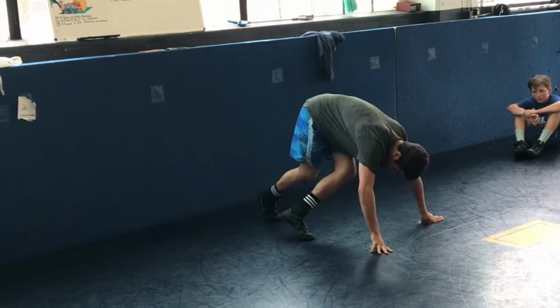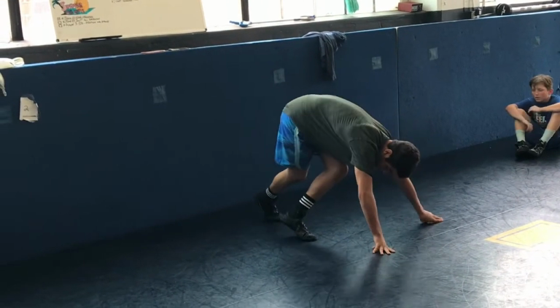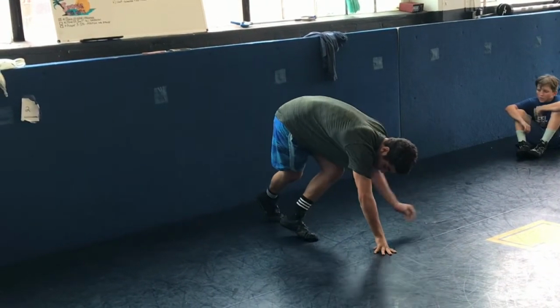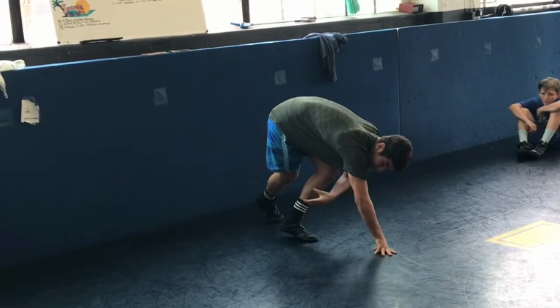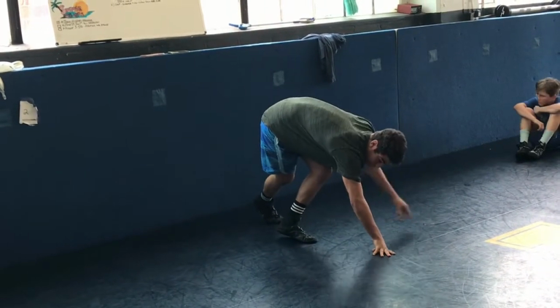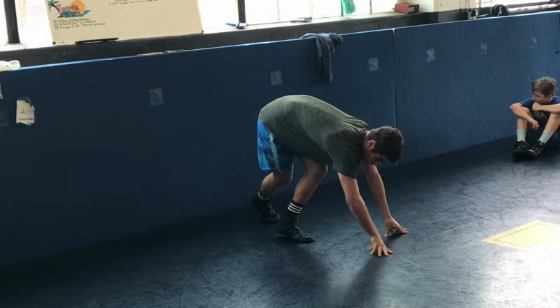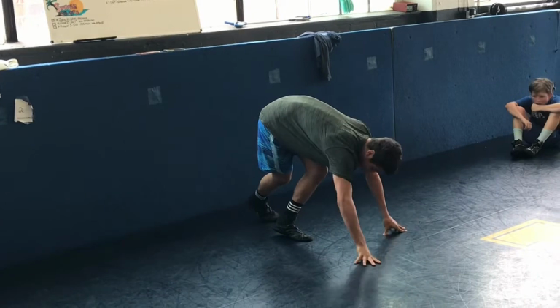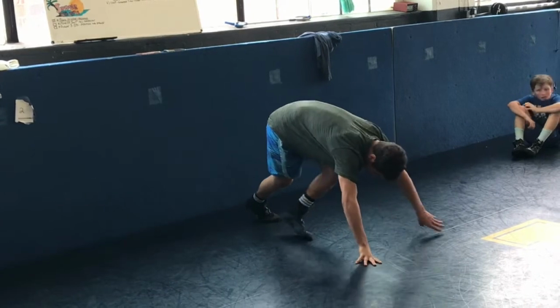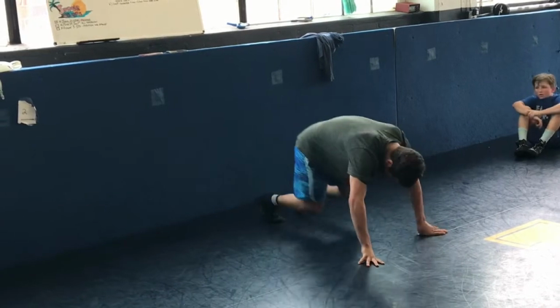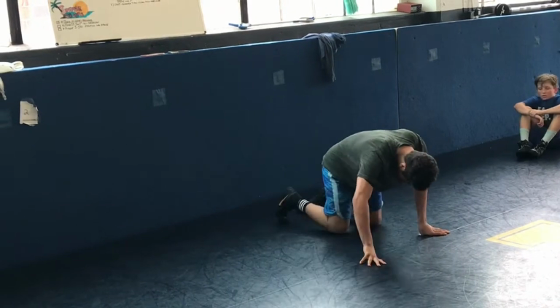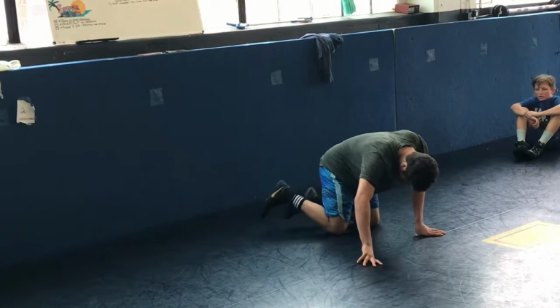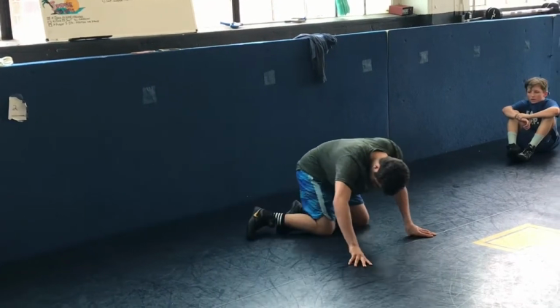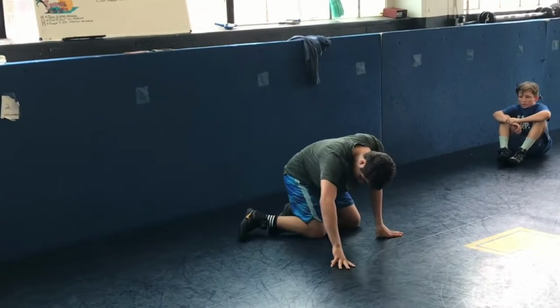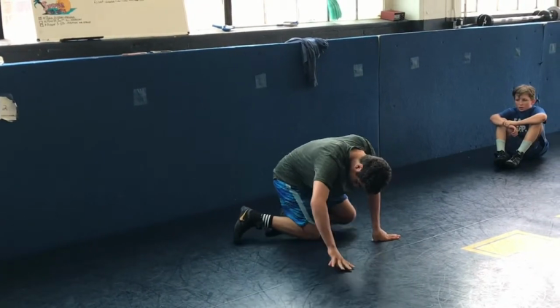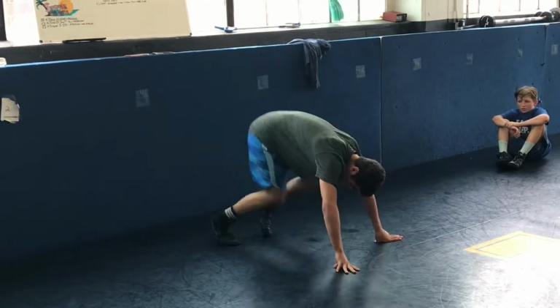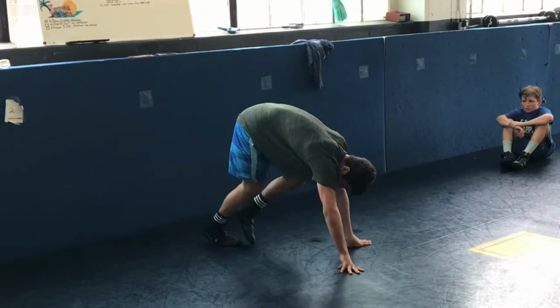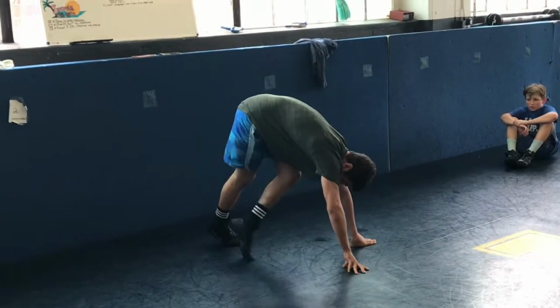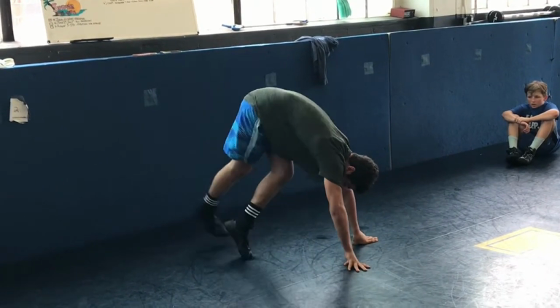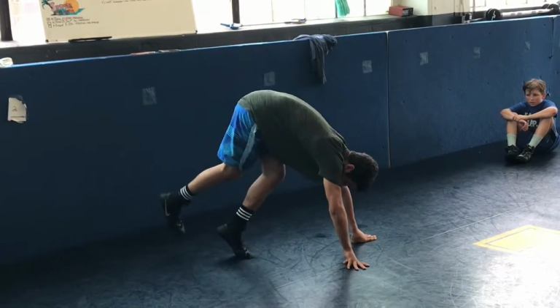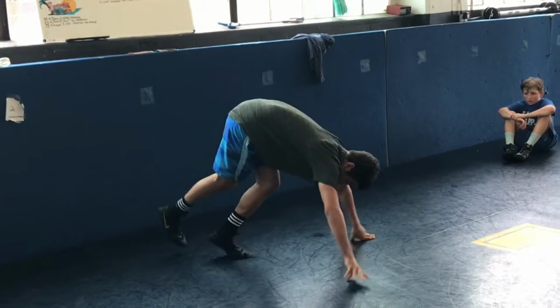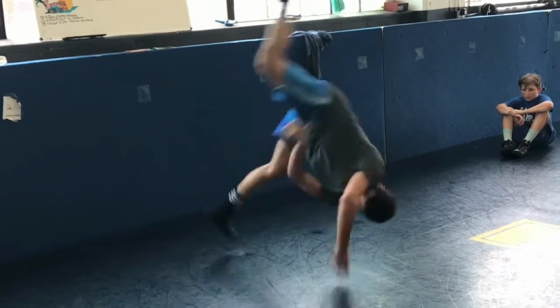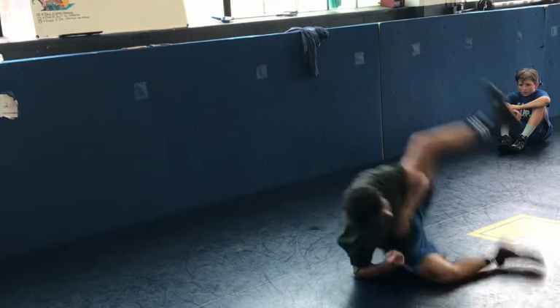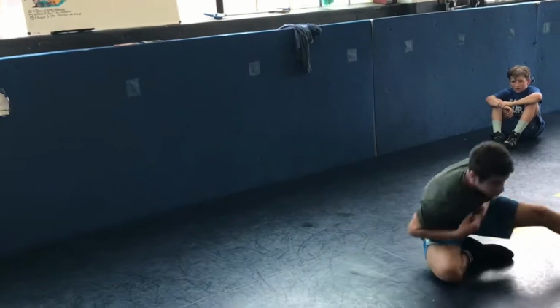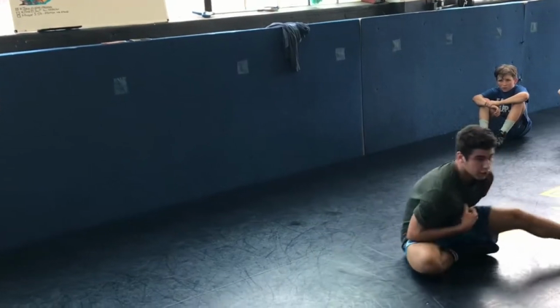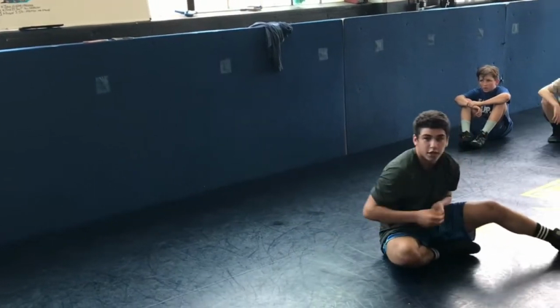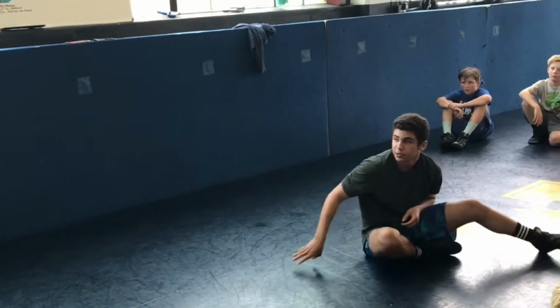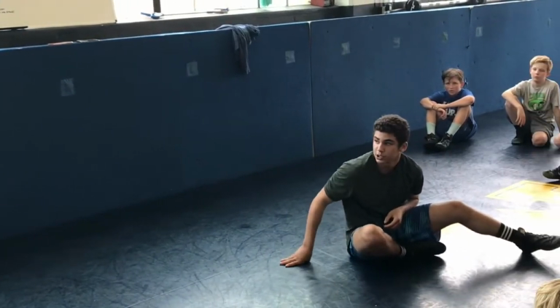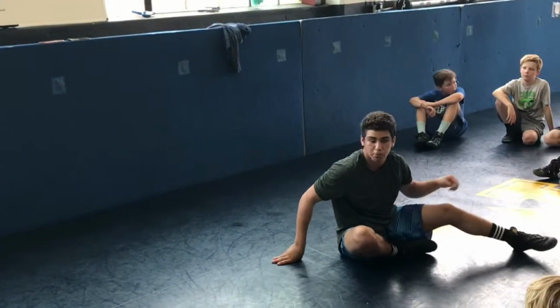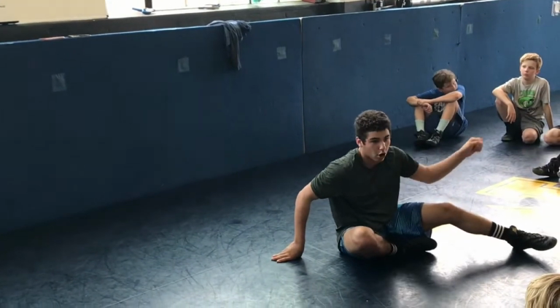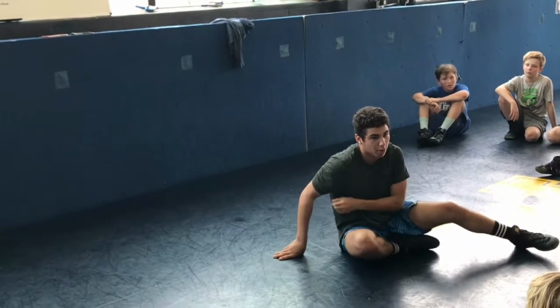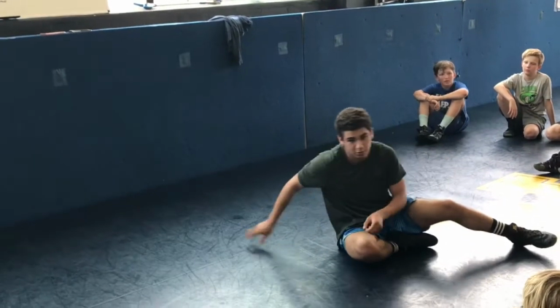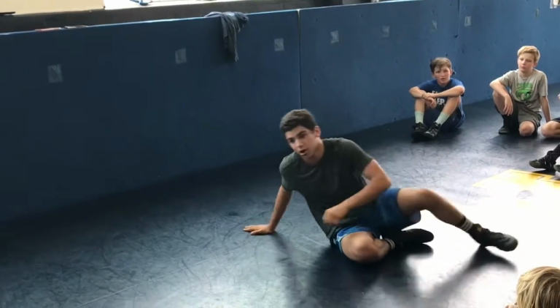And you want to basically swing your arm through. So it's going to be here, push up, bring this foot across, and just bring all that momentum with your arm.